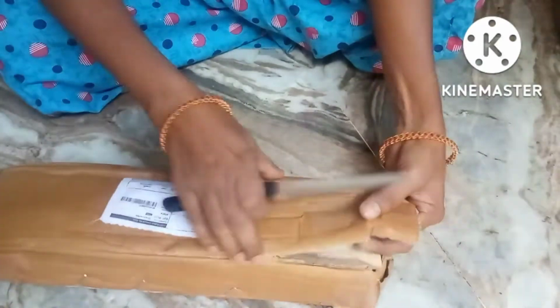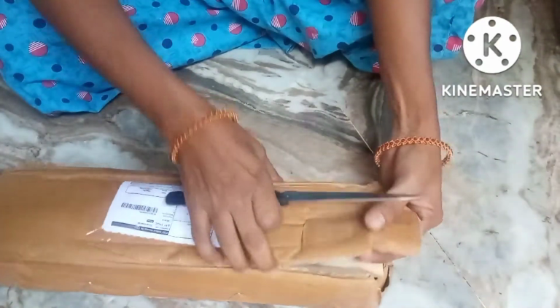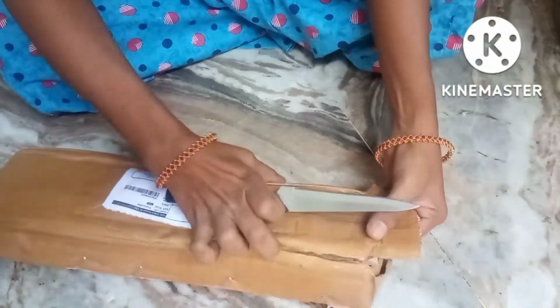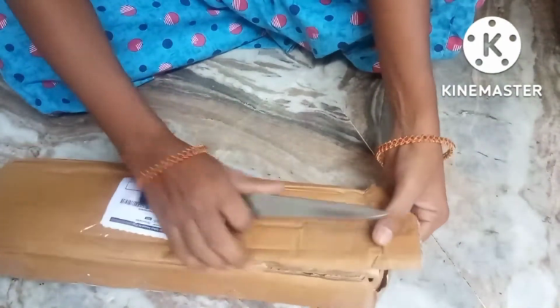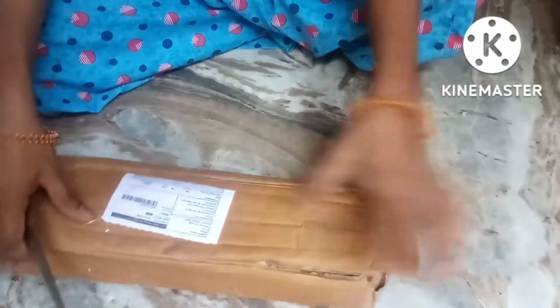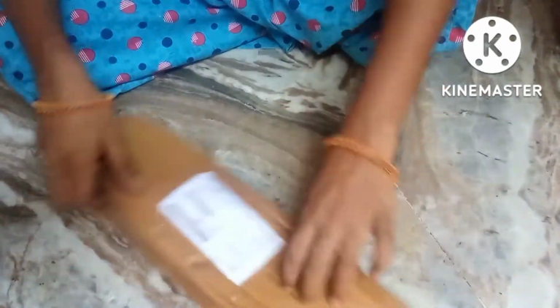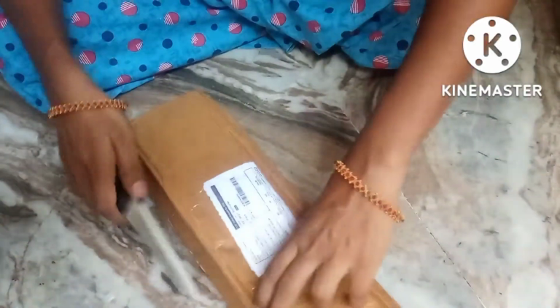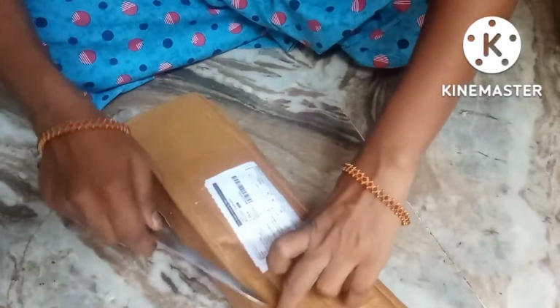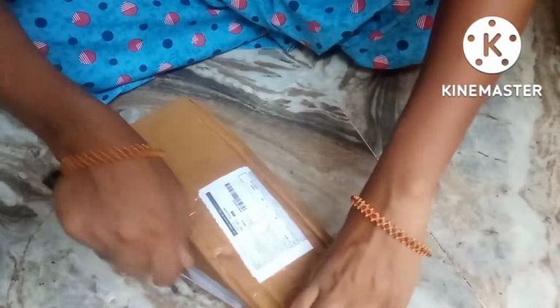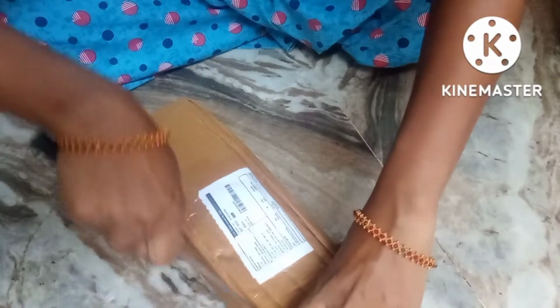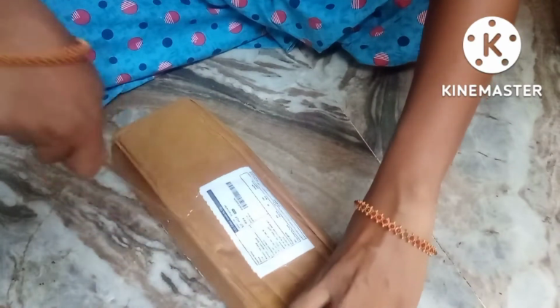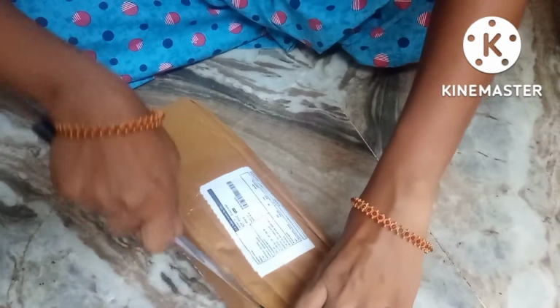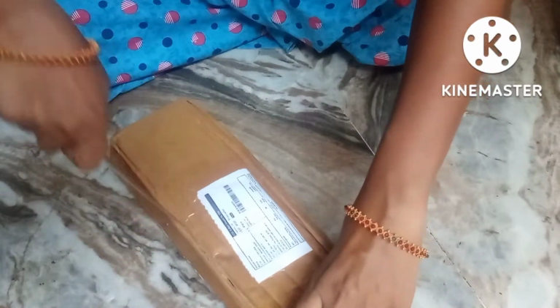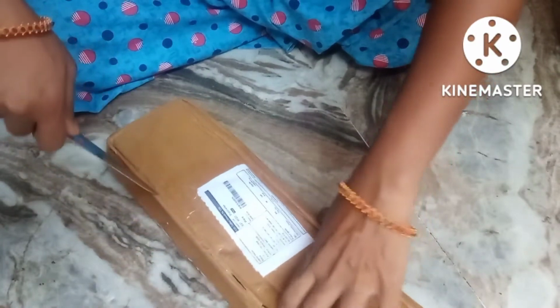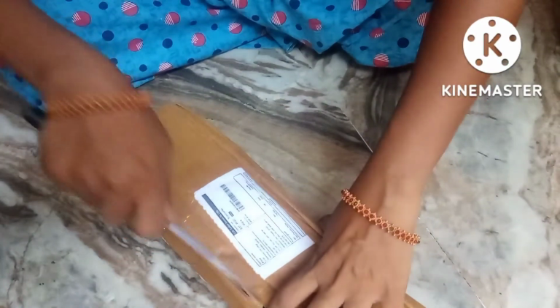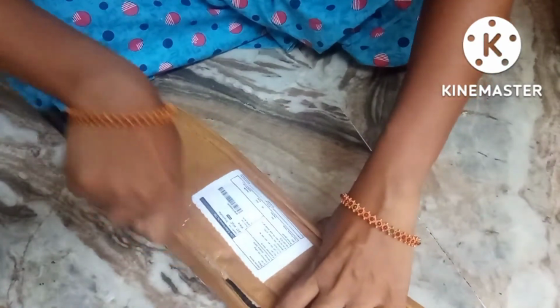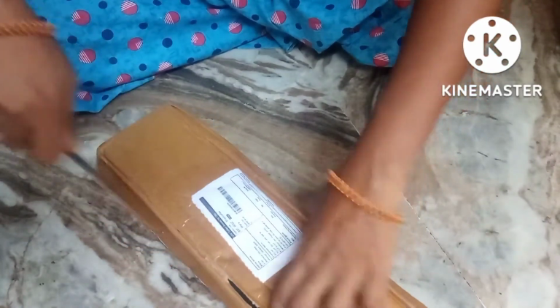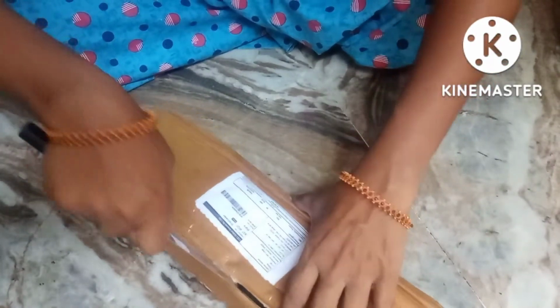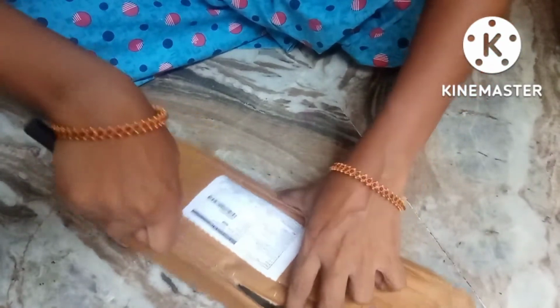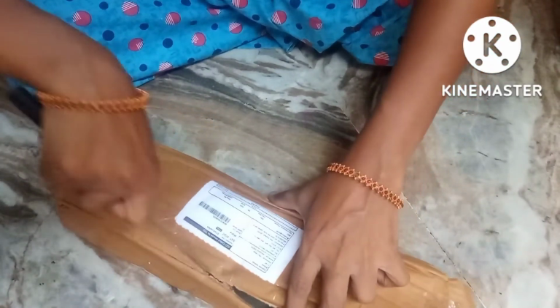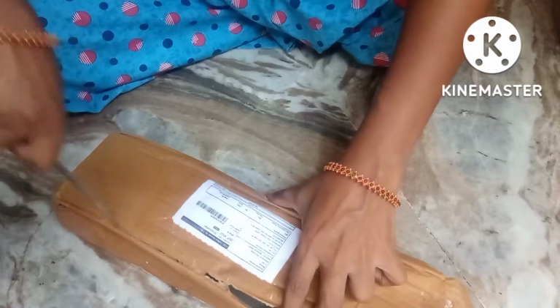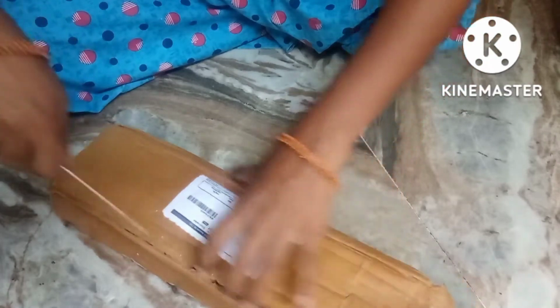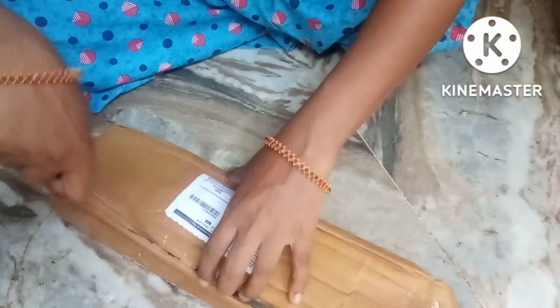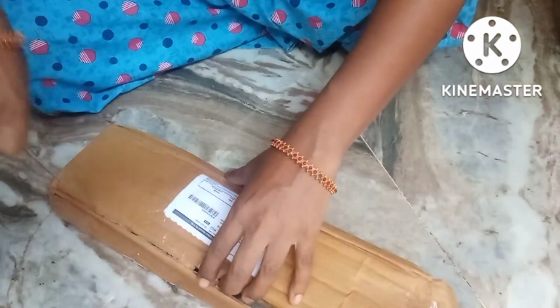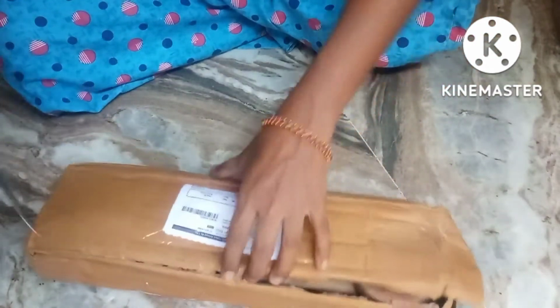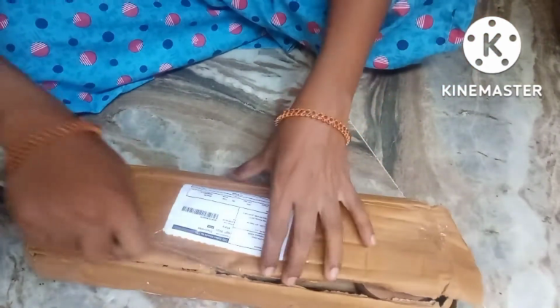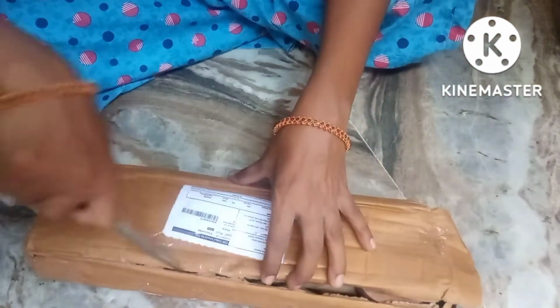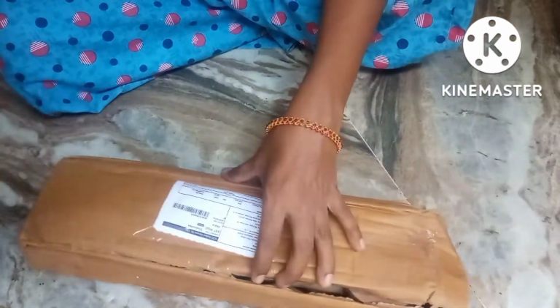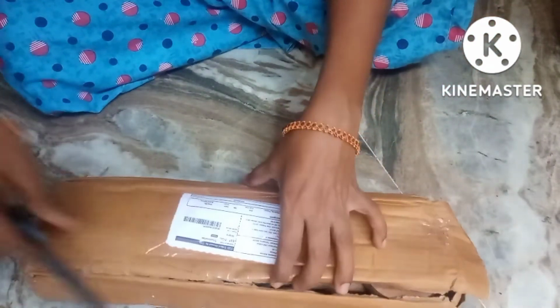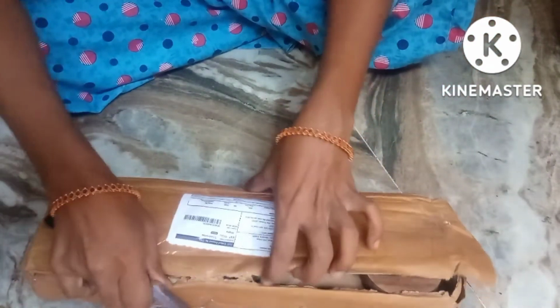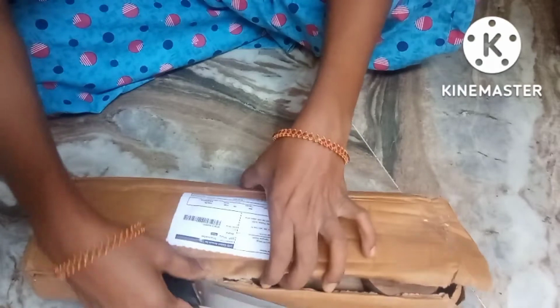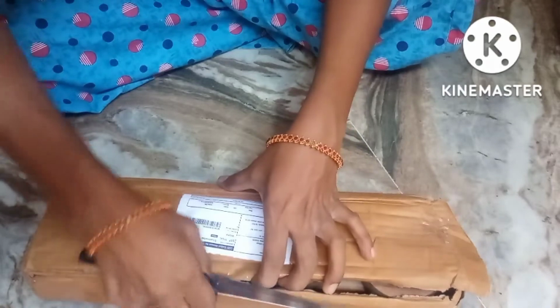So friends, this is a food spoons set. Every user can use it. I am going to put the order link in the description so you can order it.